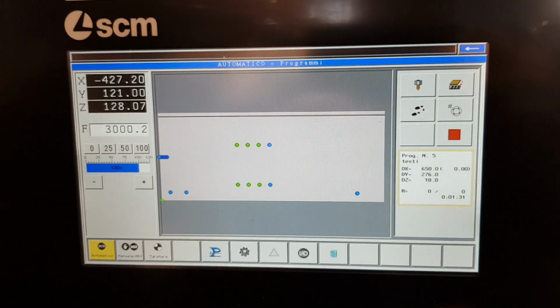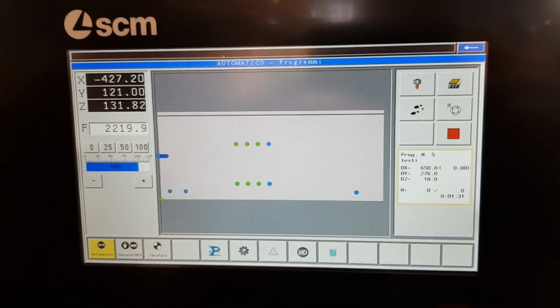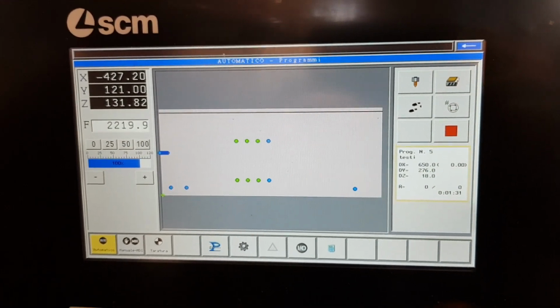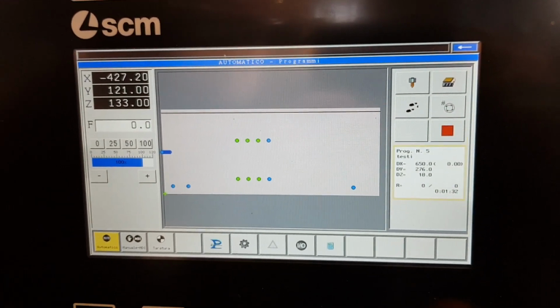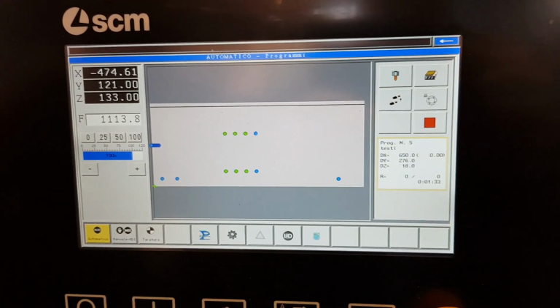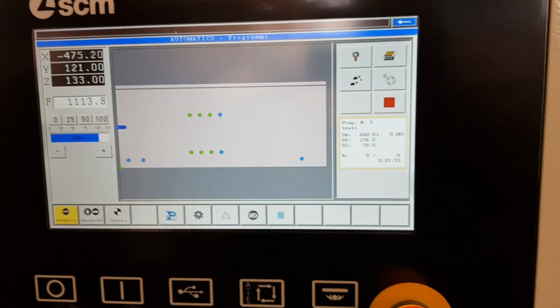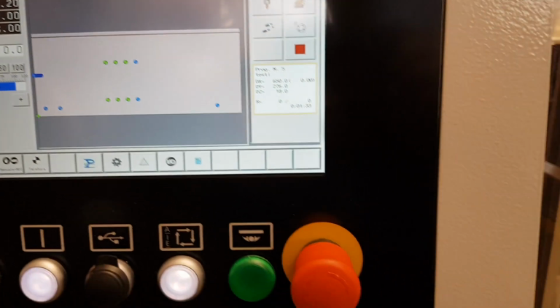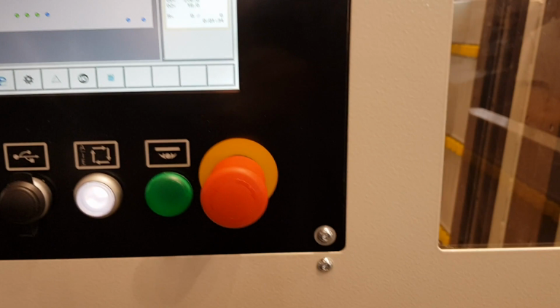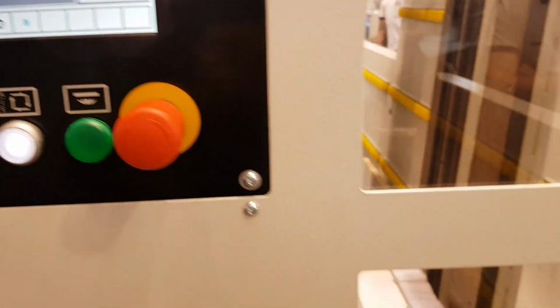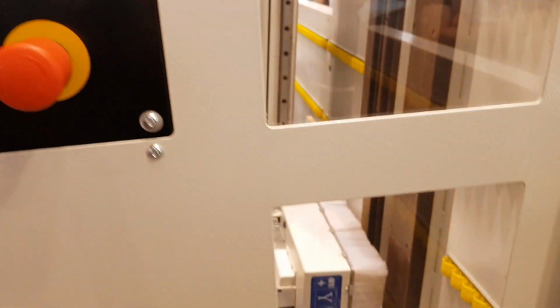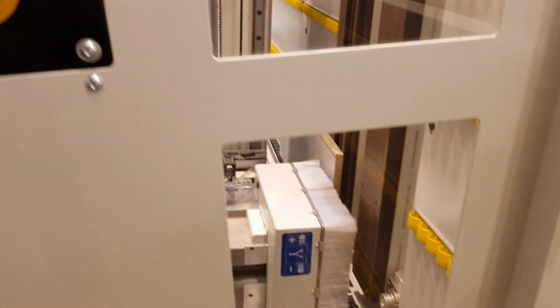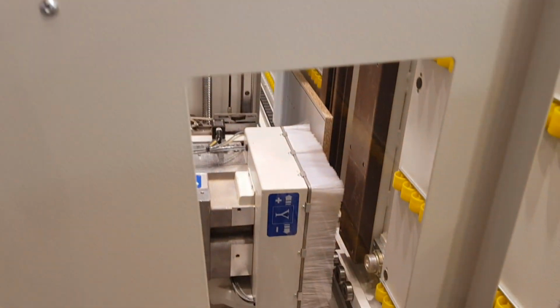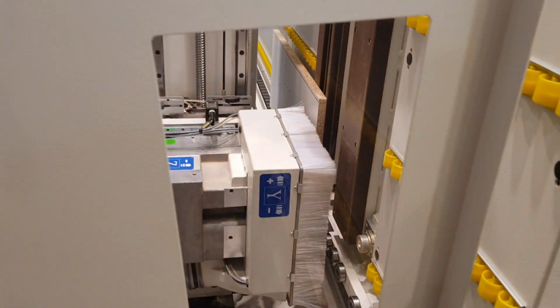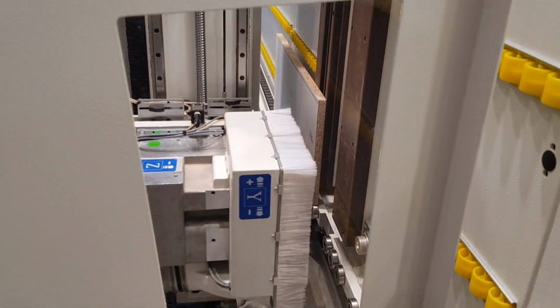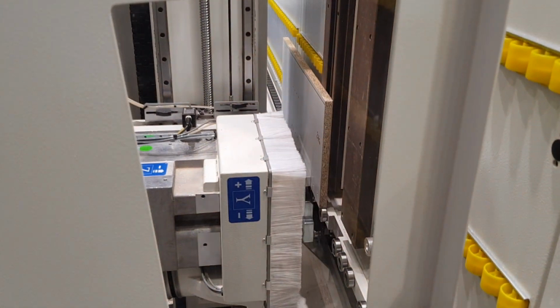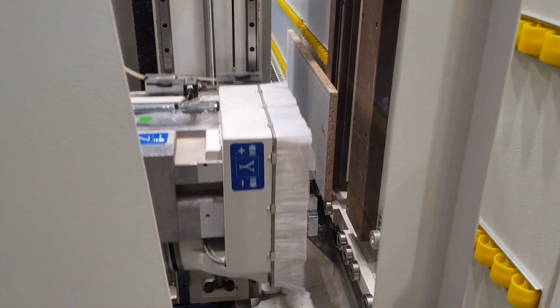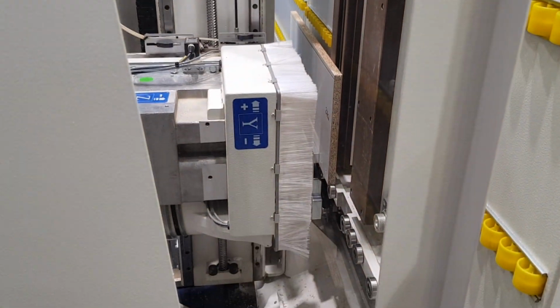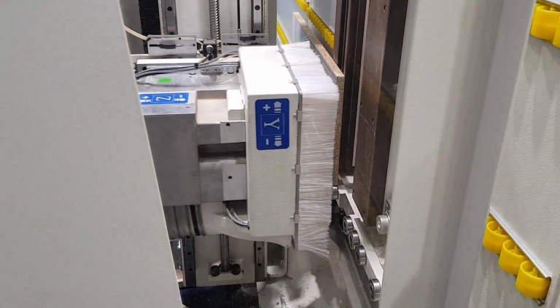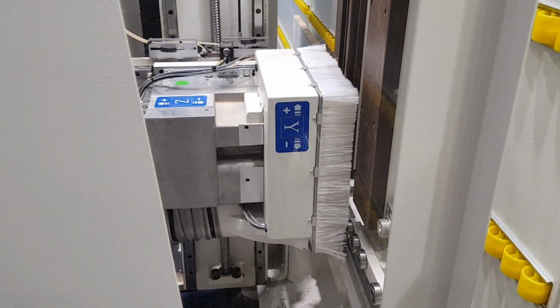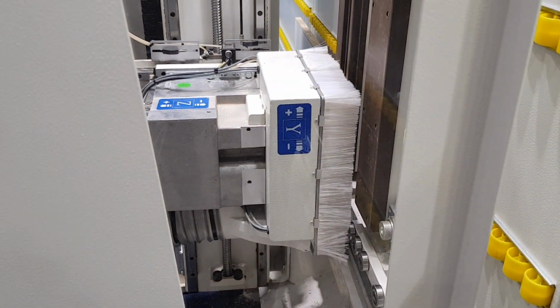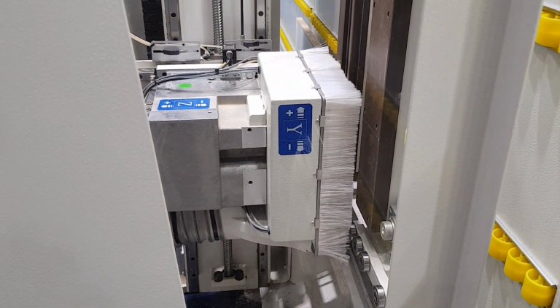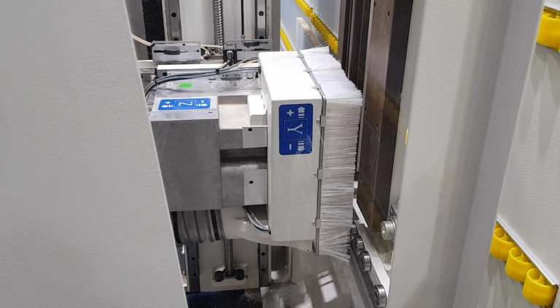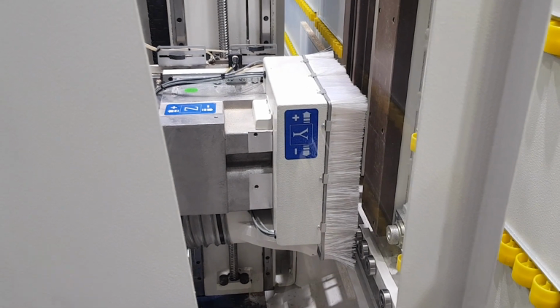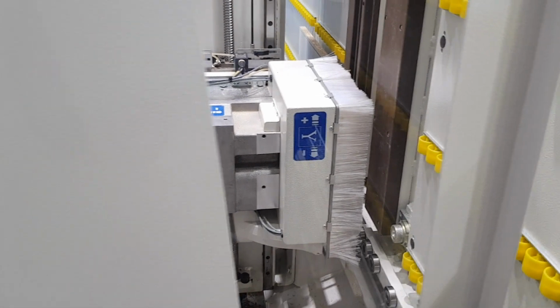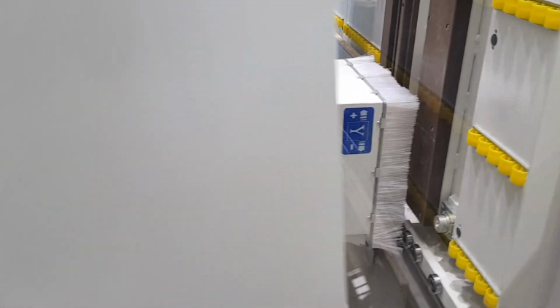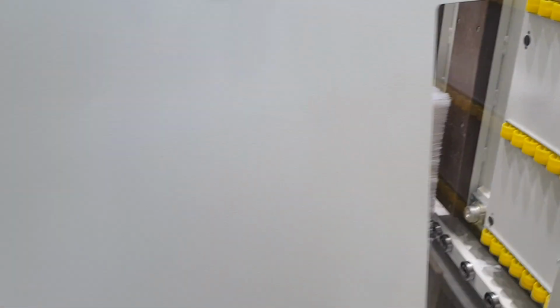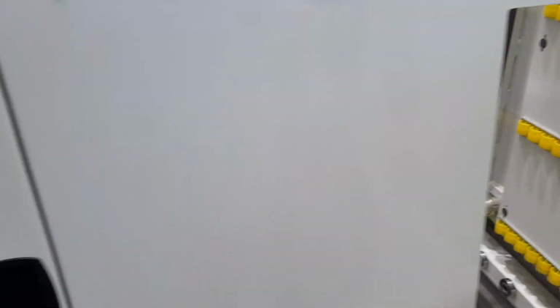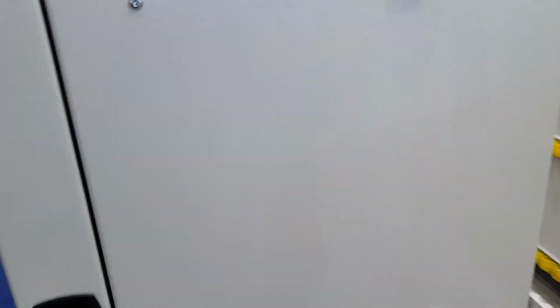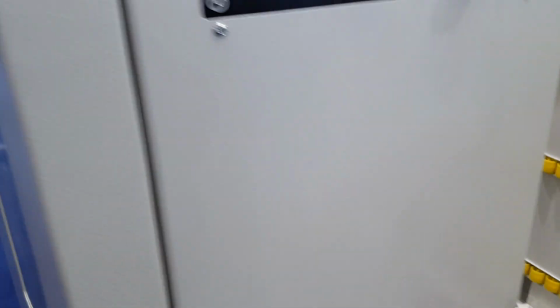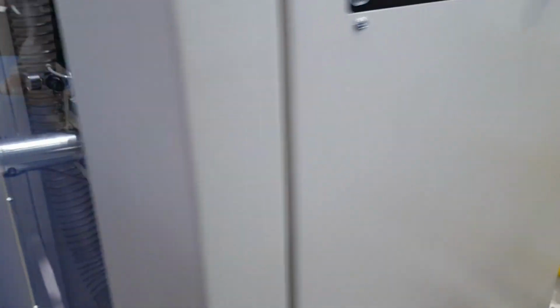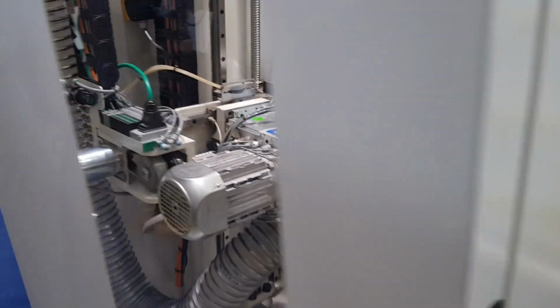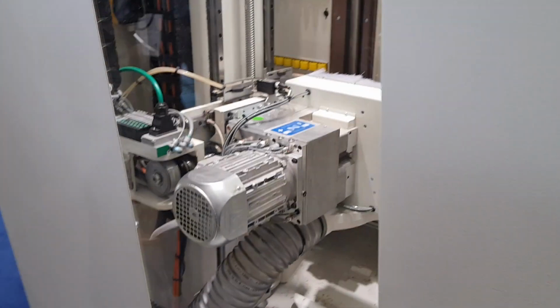Thanks to the pressure wheels positioned in x and in y, it is possible to keep the panel always in the precise position for each drilling operation.